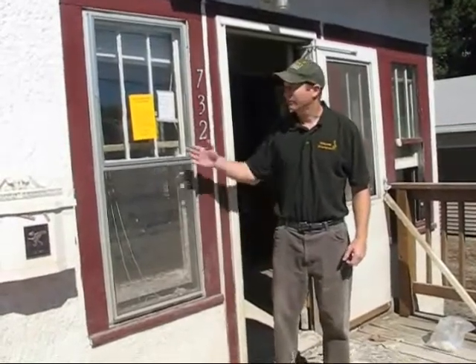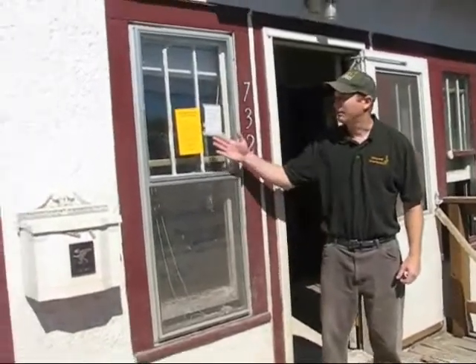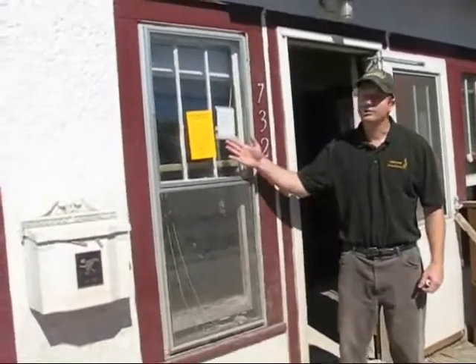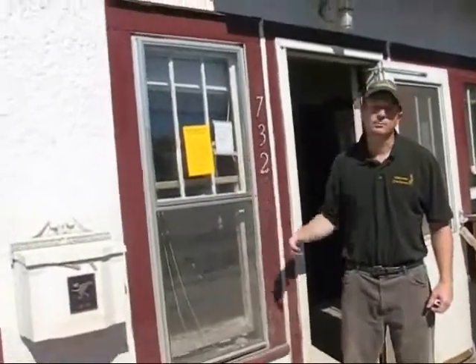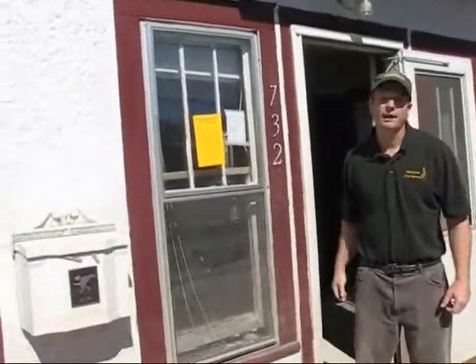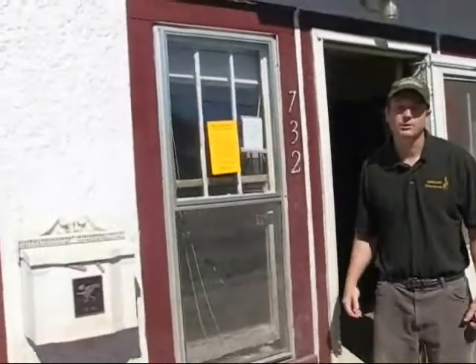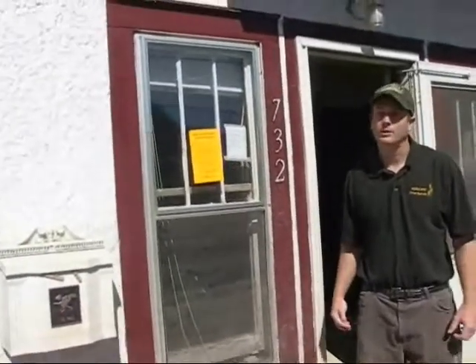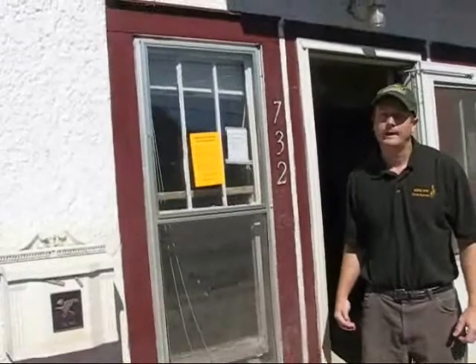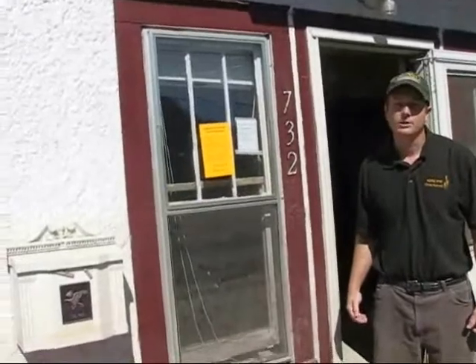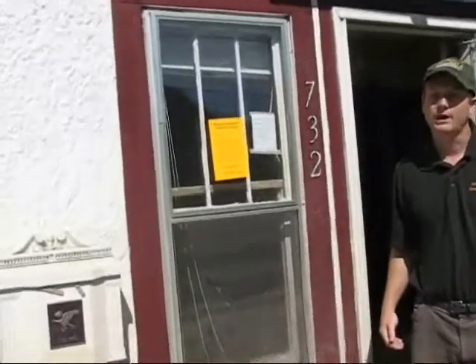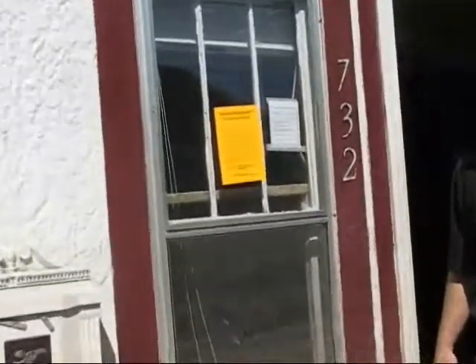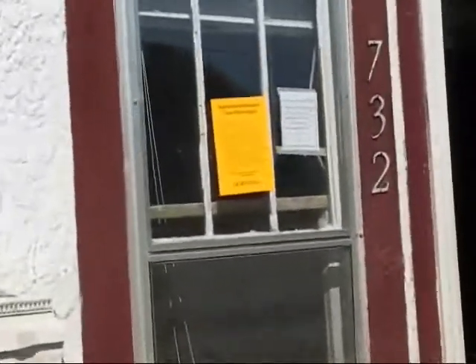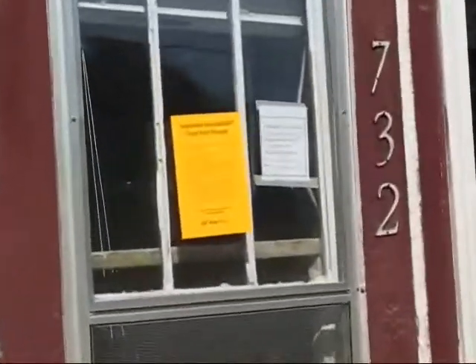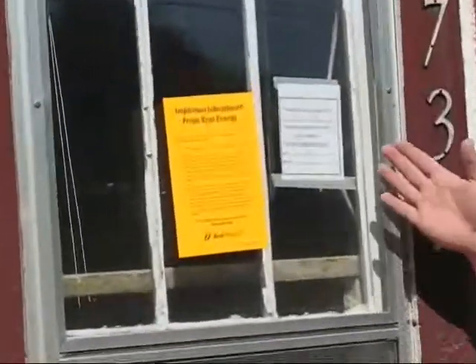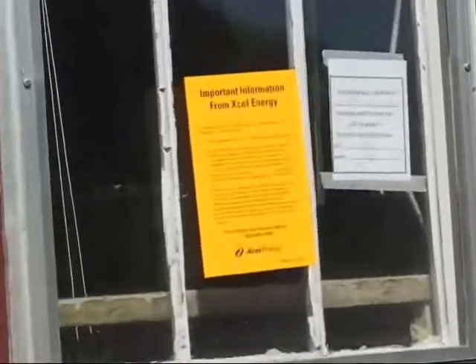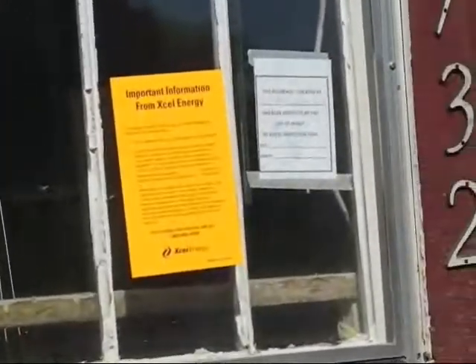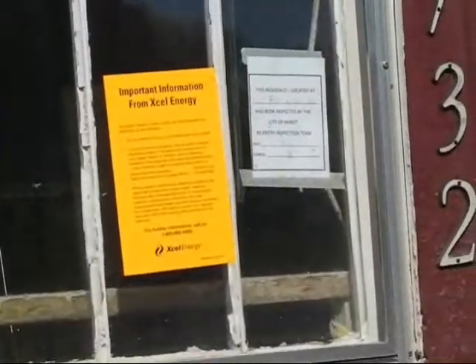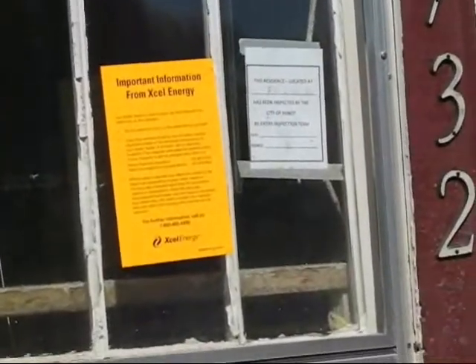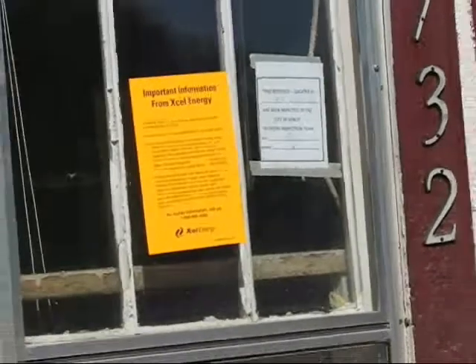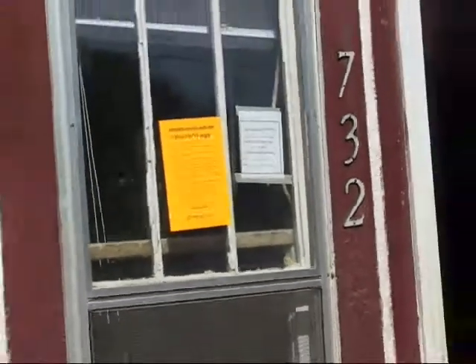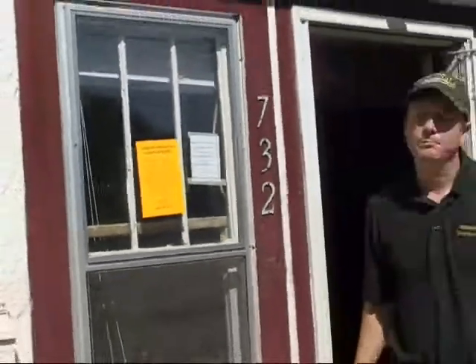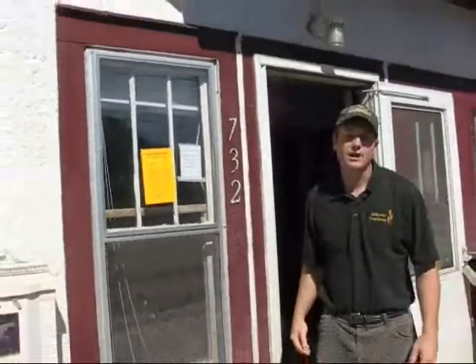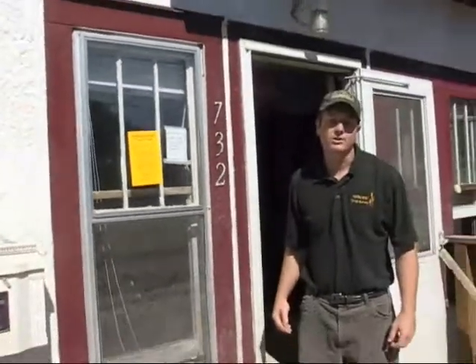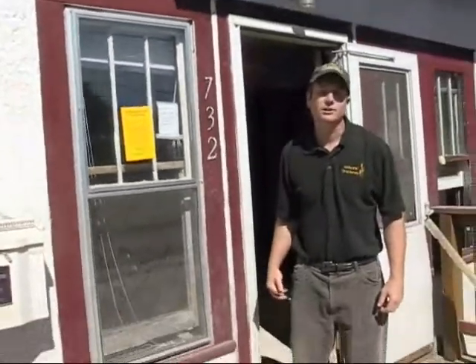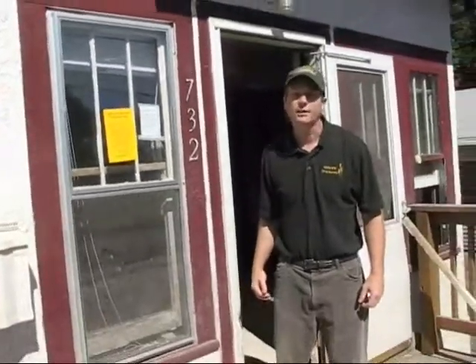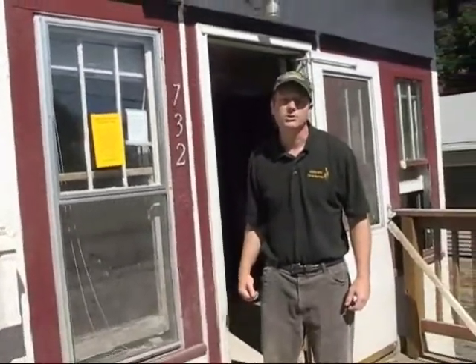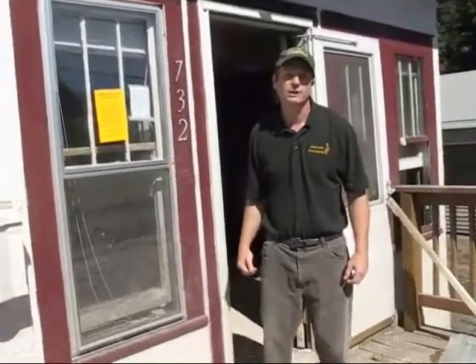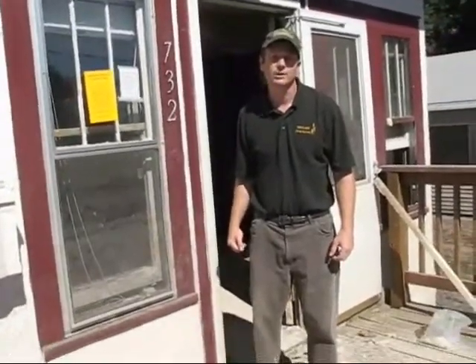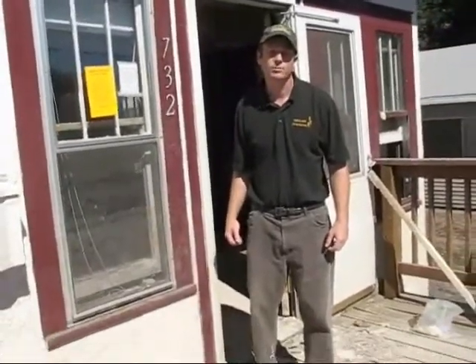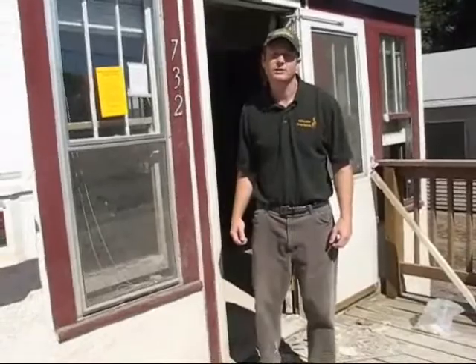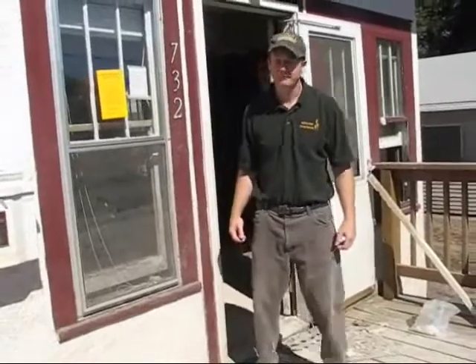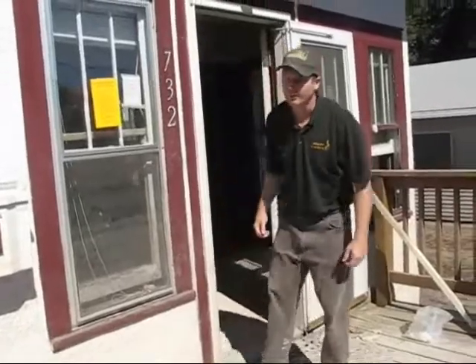Notices should be provided from your local utility providers, and there may be city notices for inspections — those are things to look for. When in doubt, call the city or your county to make sure that it's safe to go into your house before you enter.